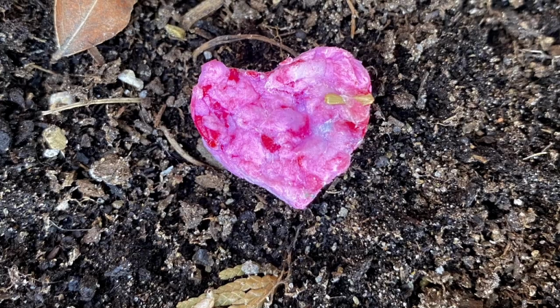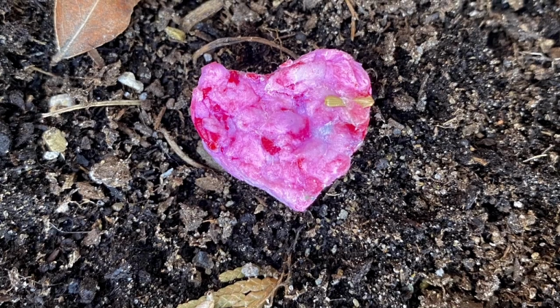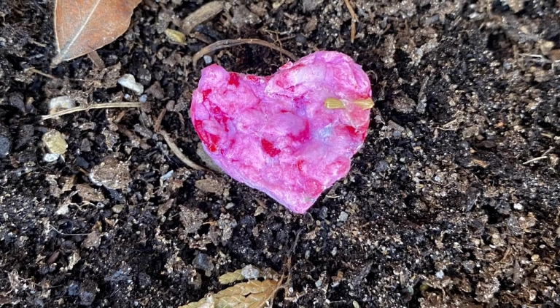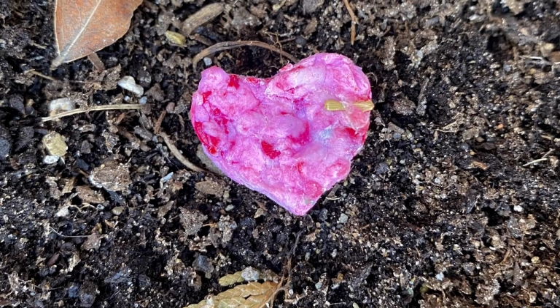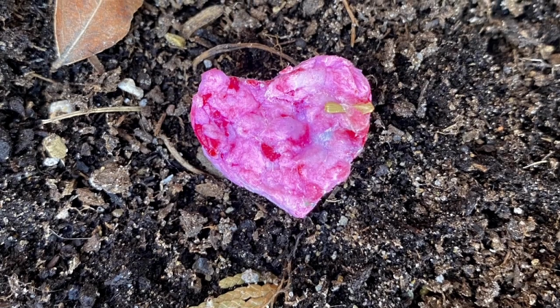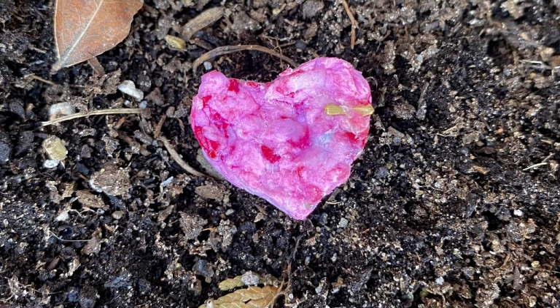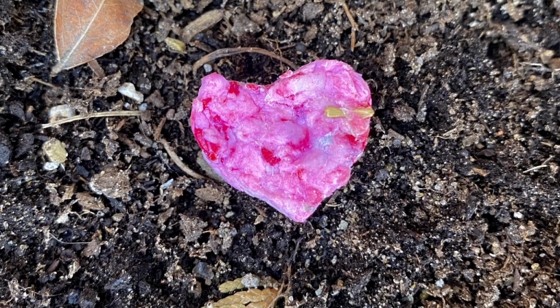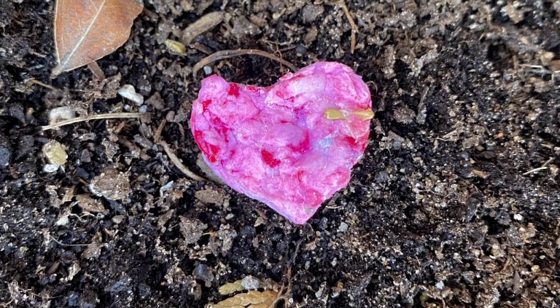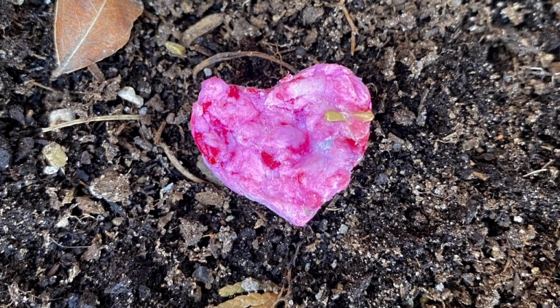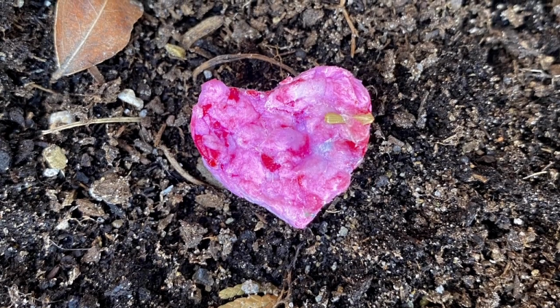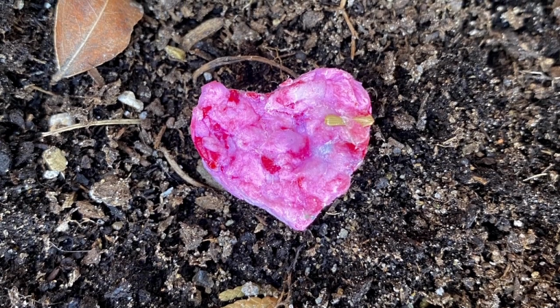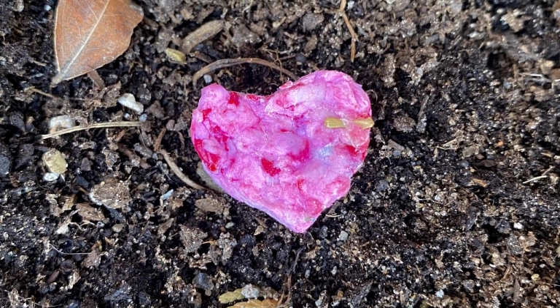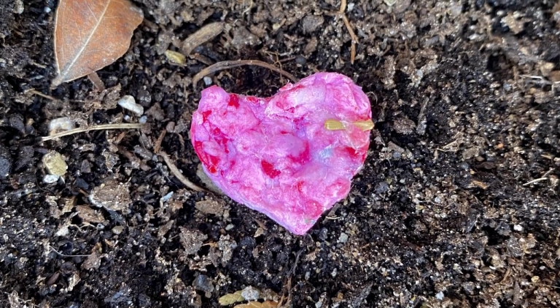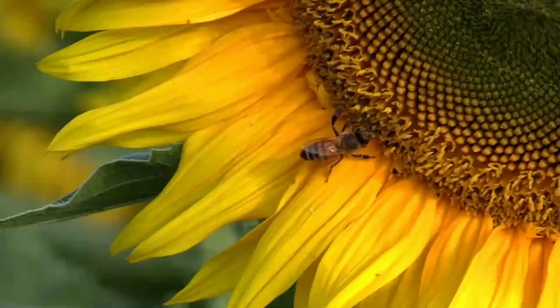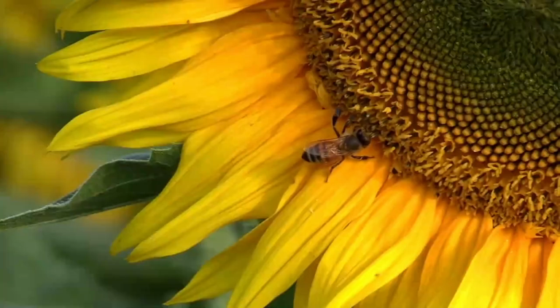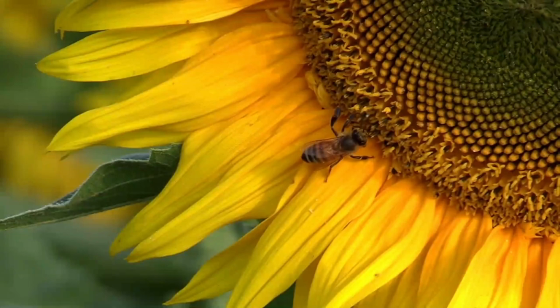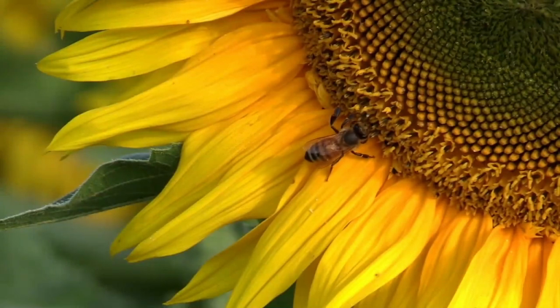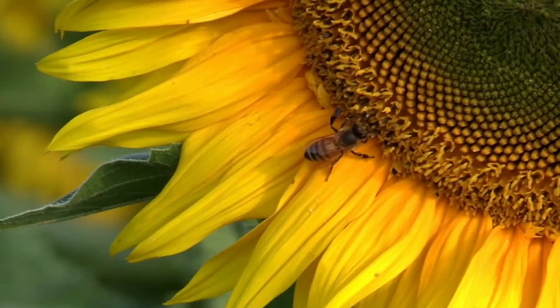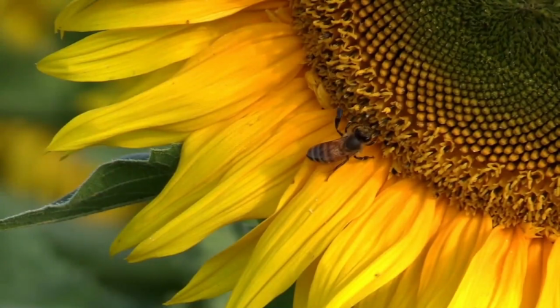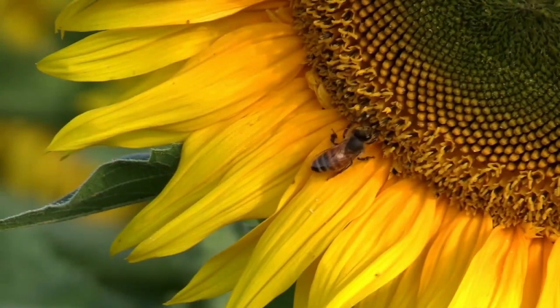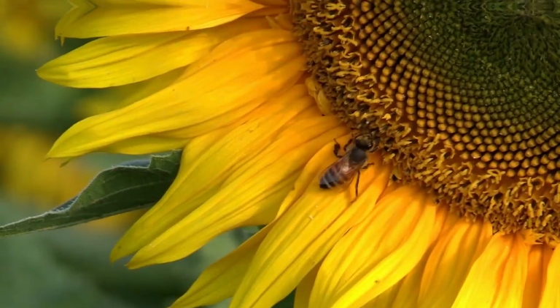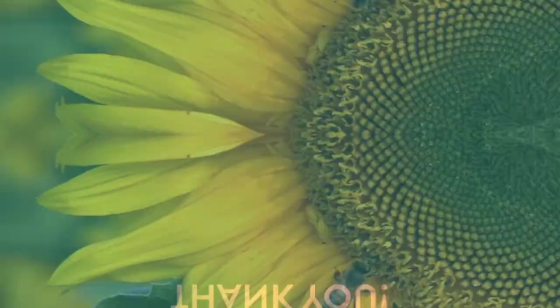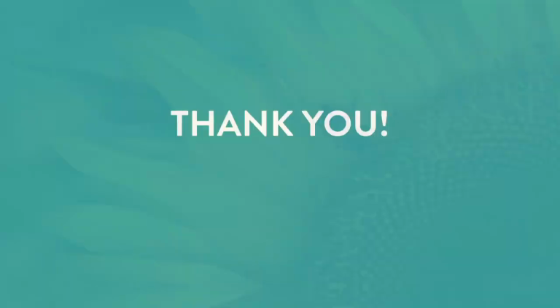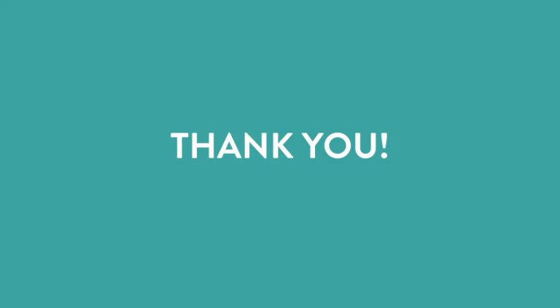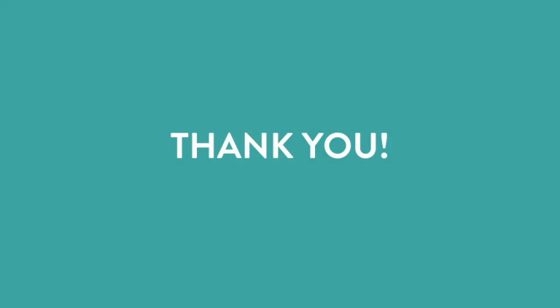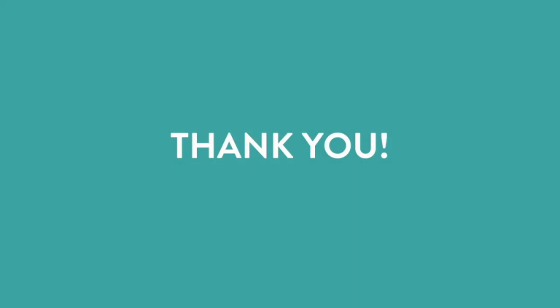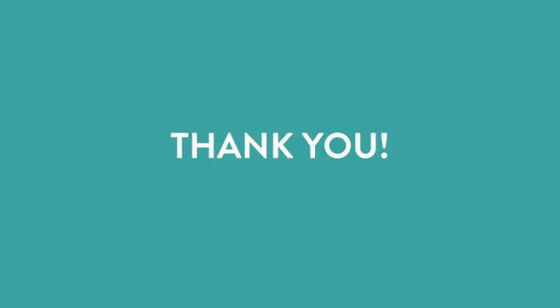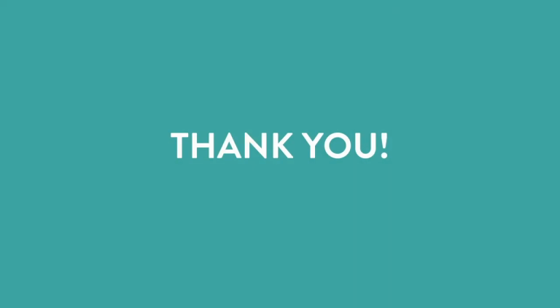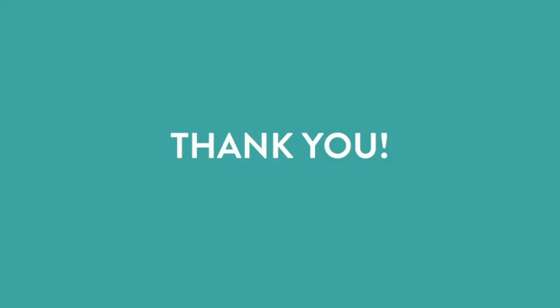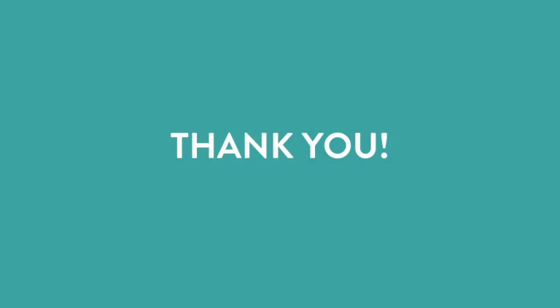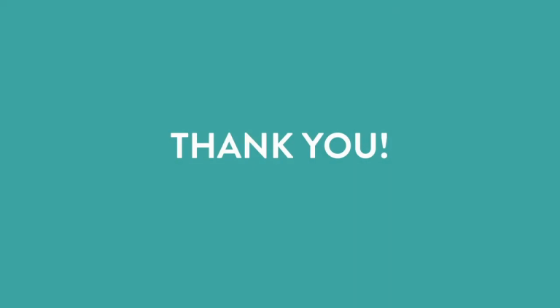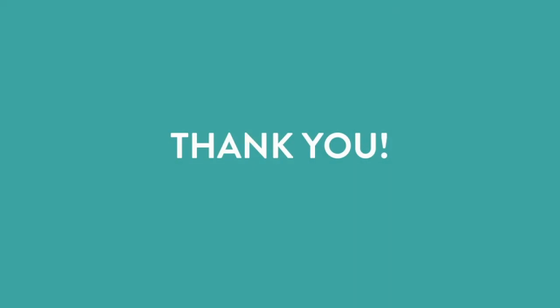Nice work! By making this seed bomb you are helping out our bee friends. Bye for now and I will see you in another art tutorial!